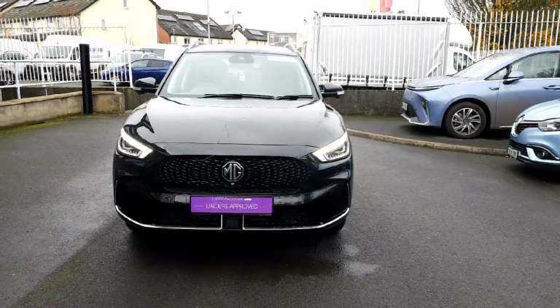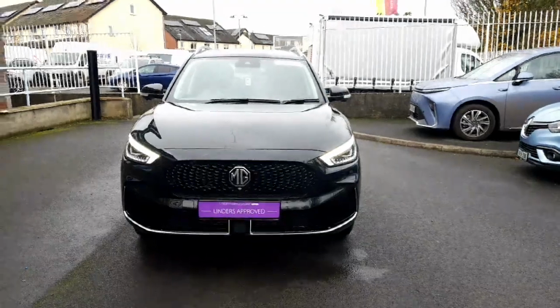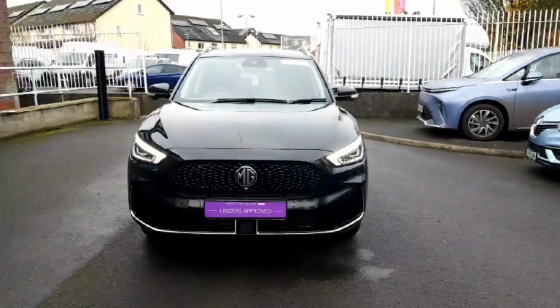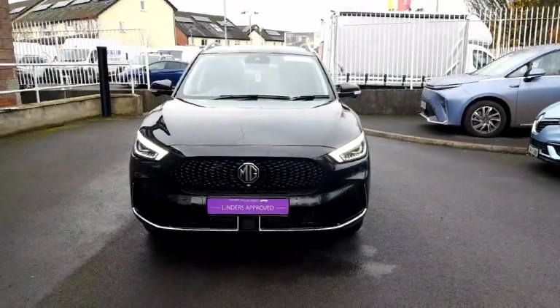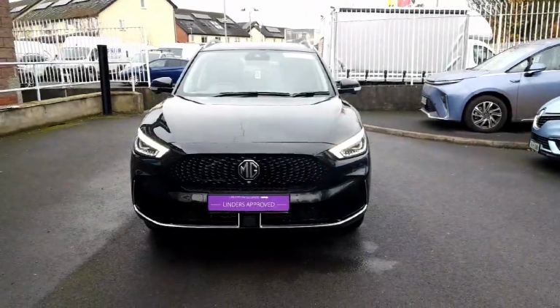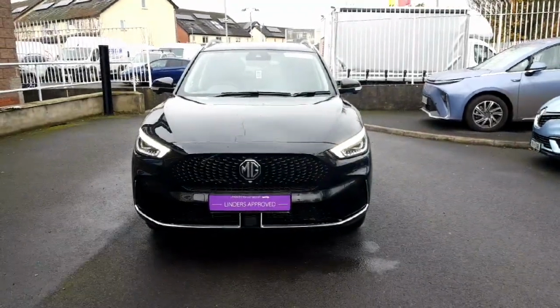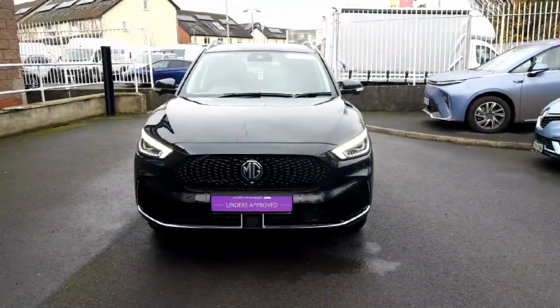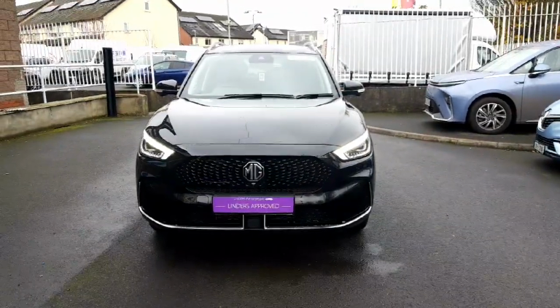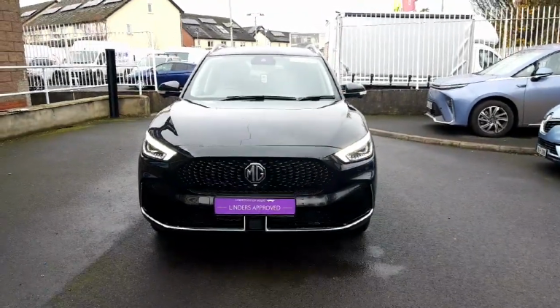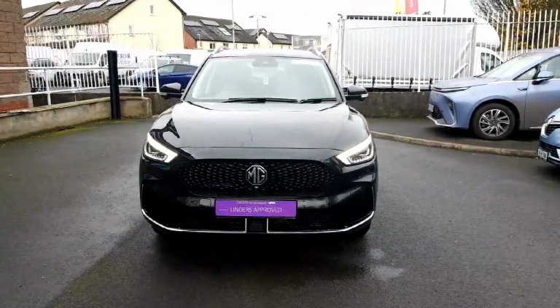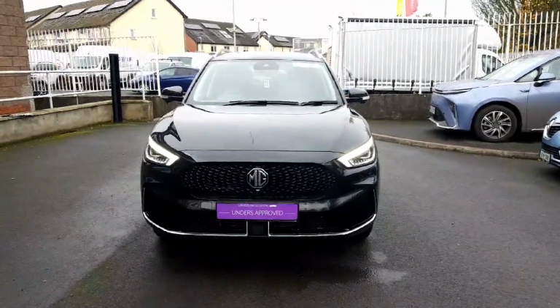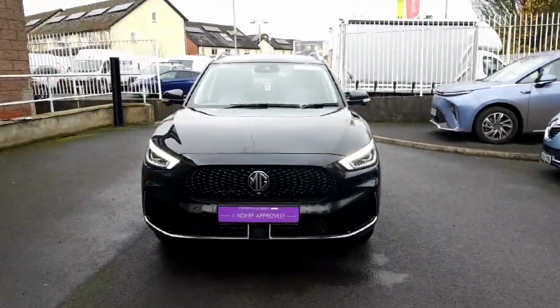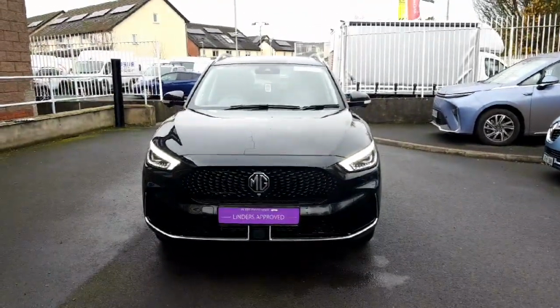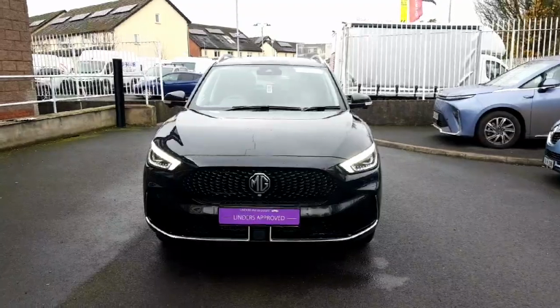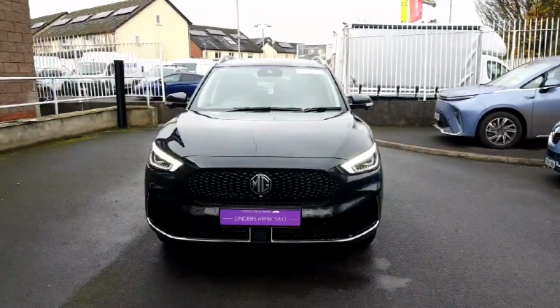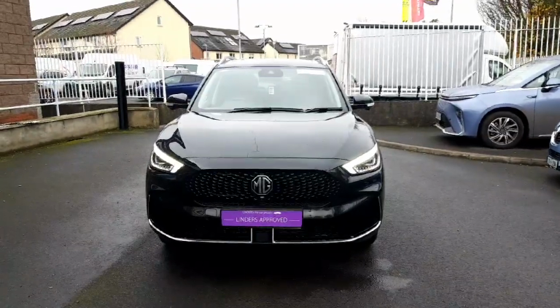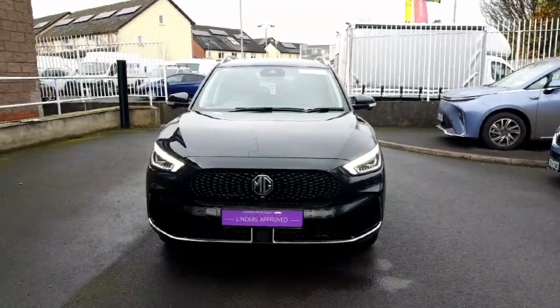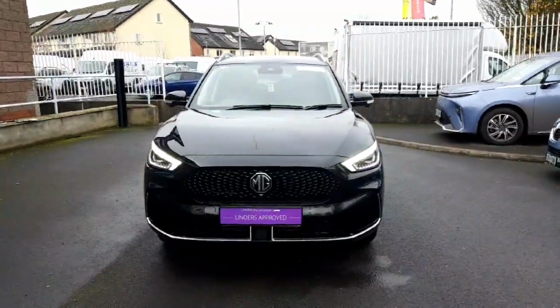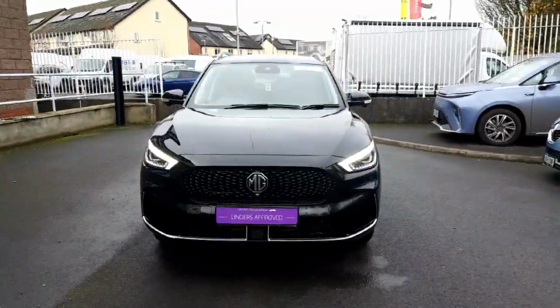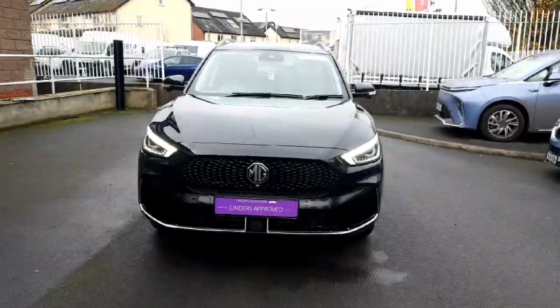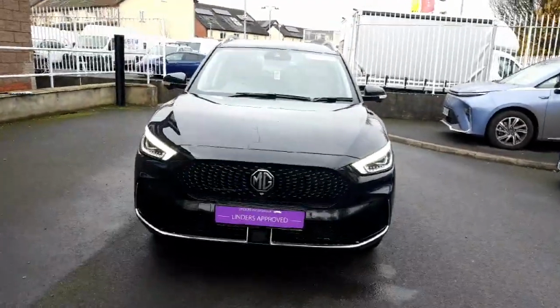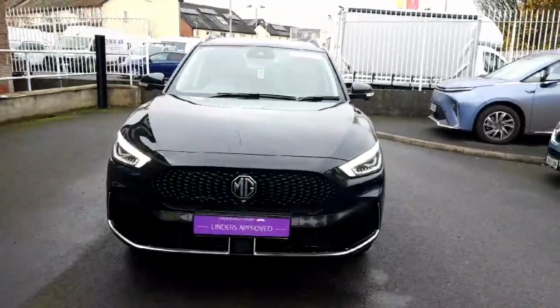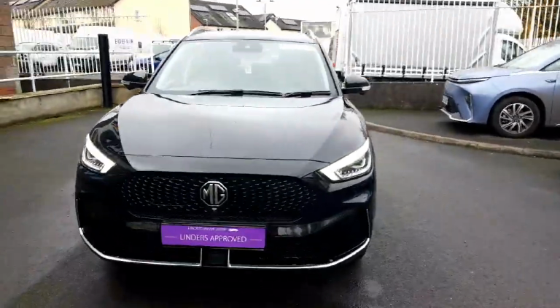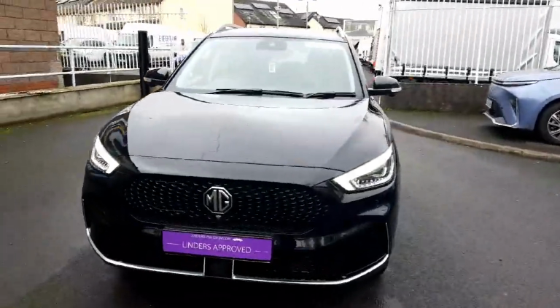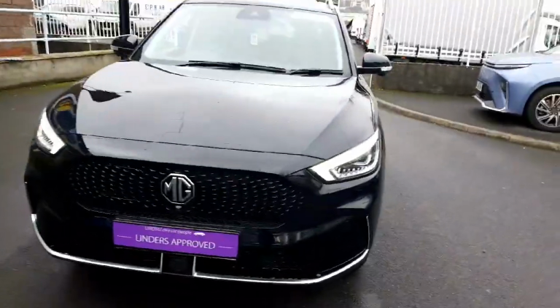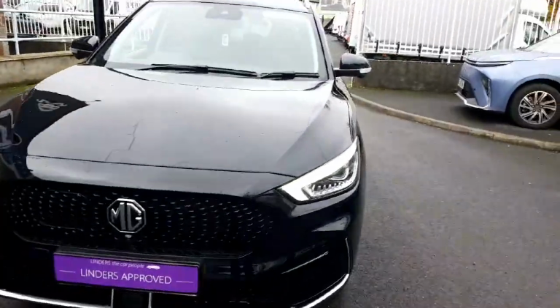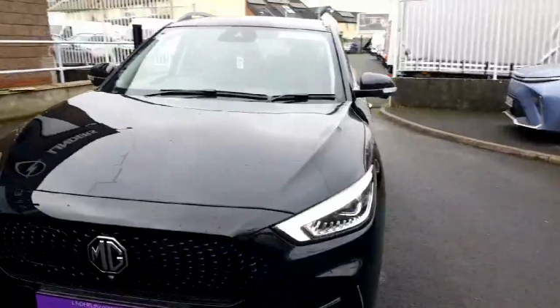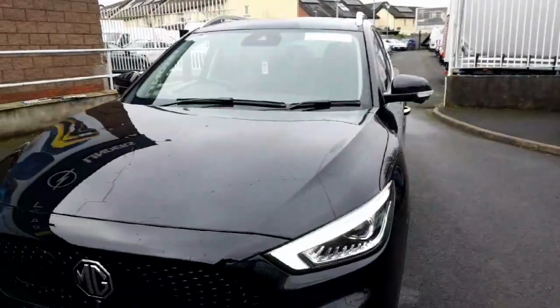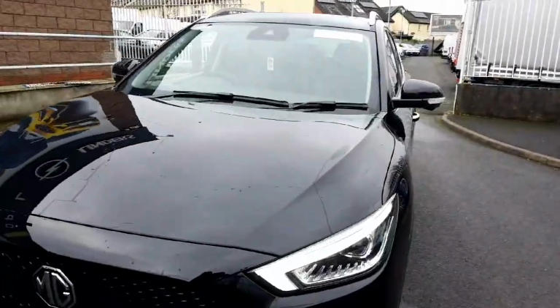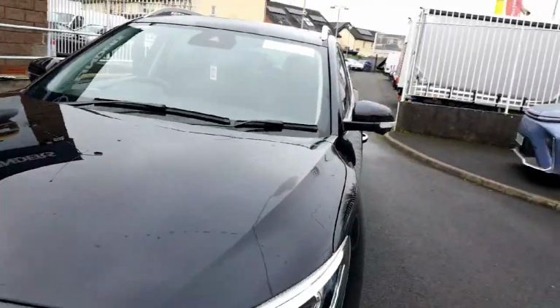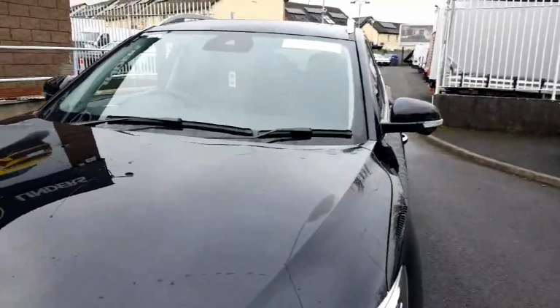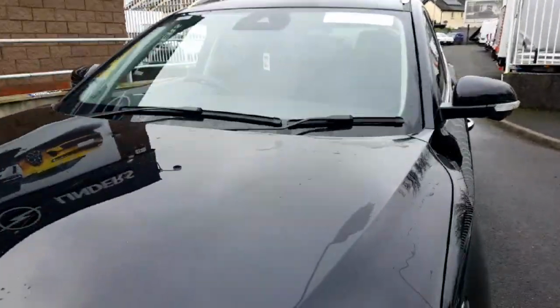Hey folks, welcome to Linda's Fingers. Today I'm going to show you a 2023 MG ZS. This is an ex-demo car so it has really high mileage. This is the exclusive model and it has a range of 440km.